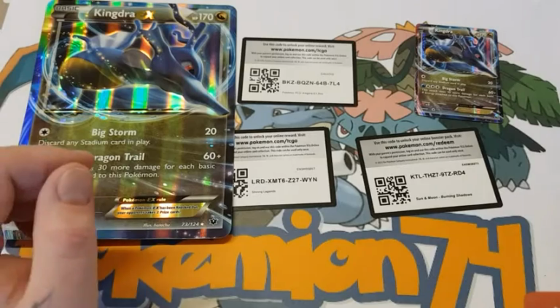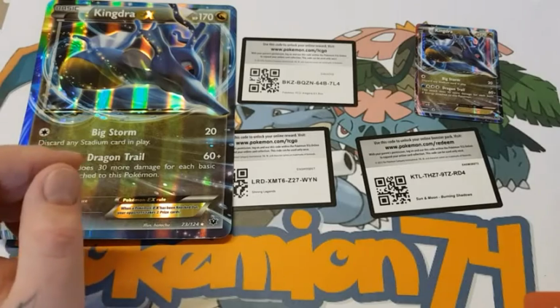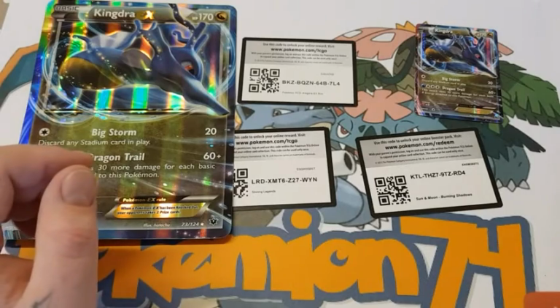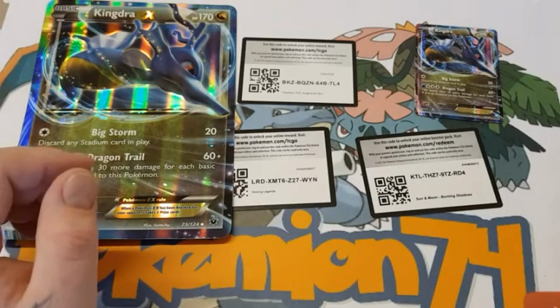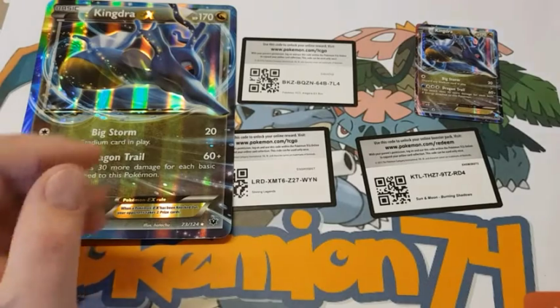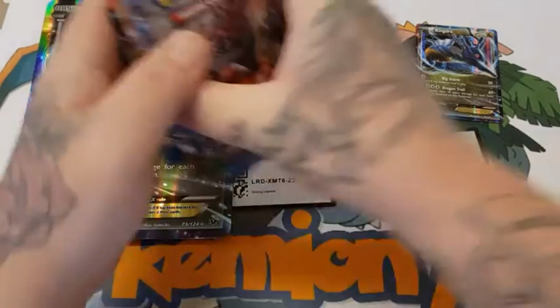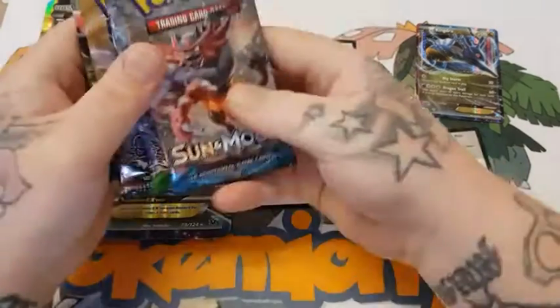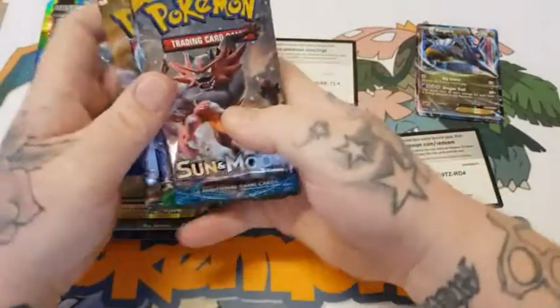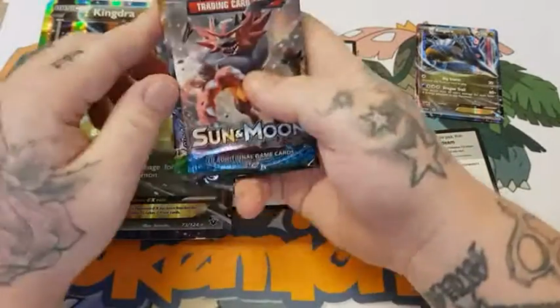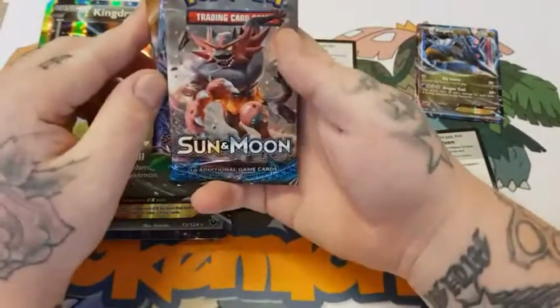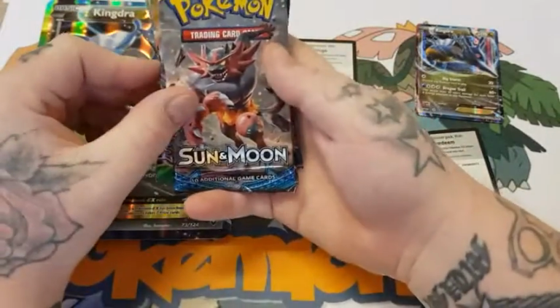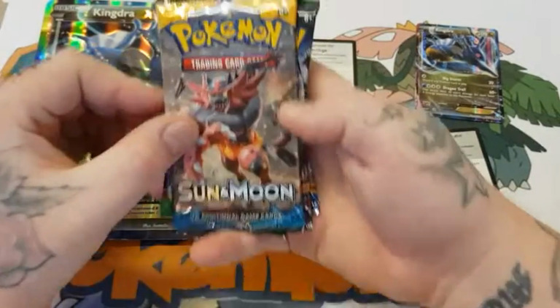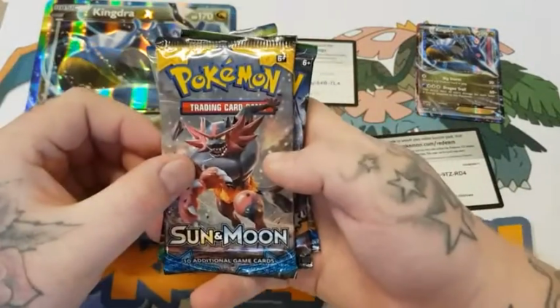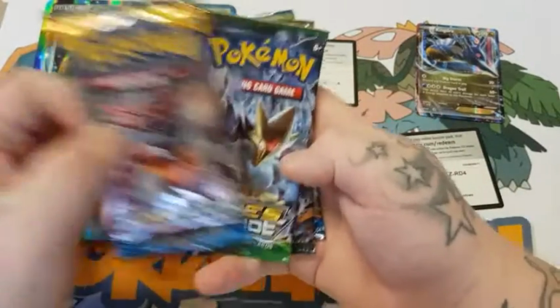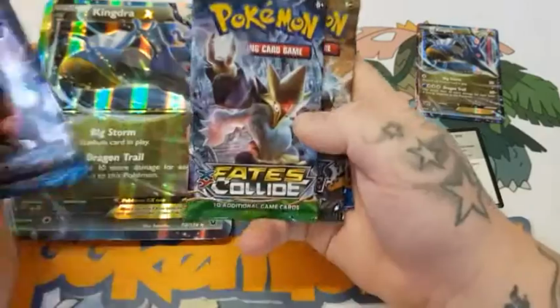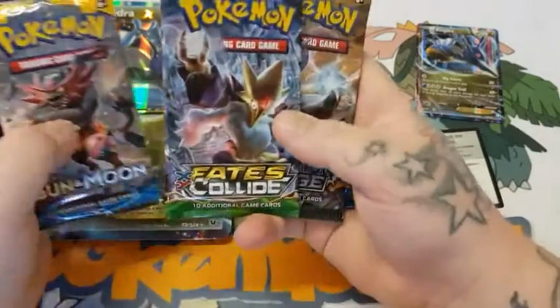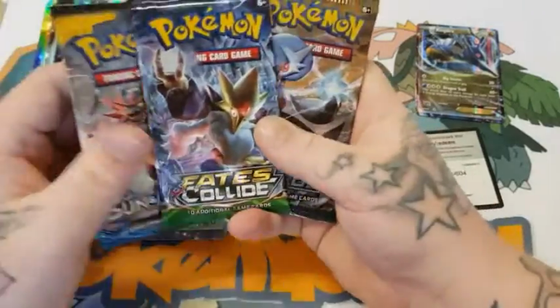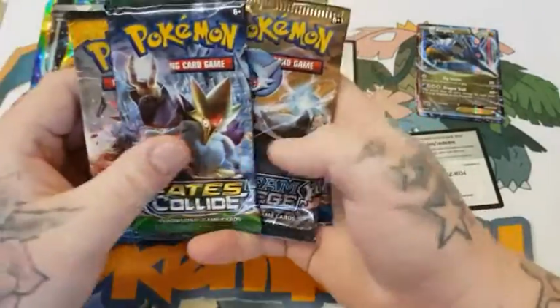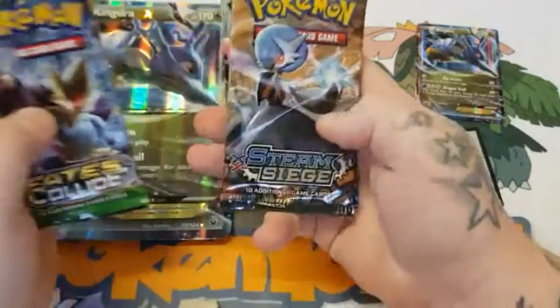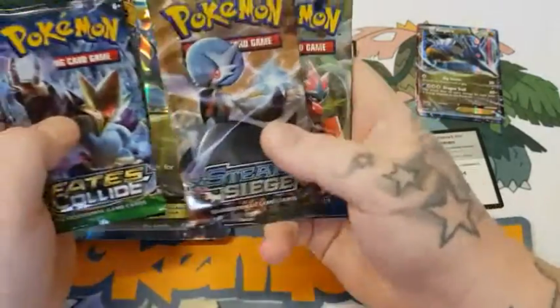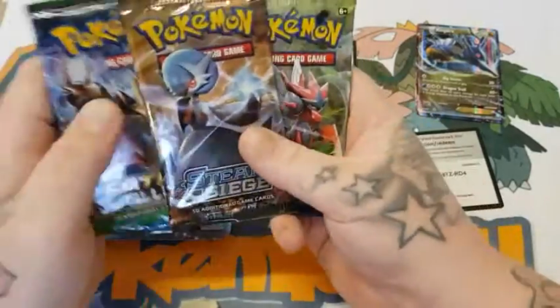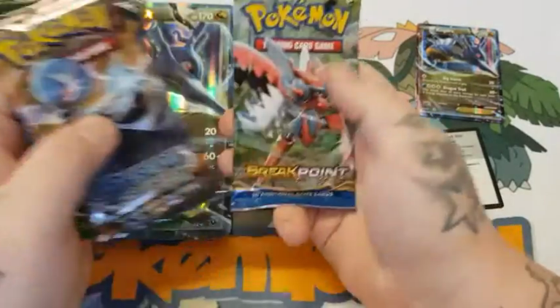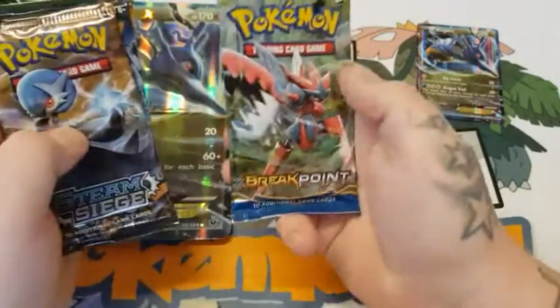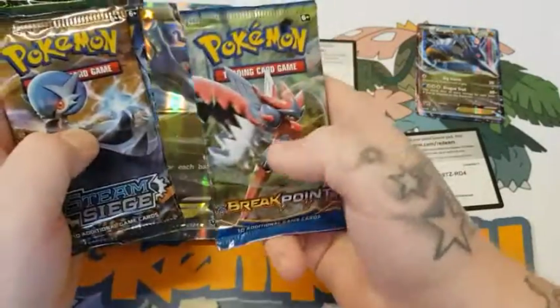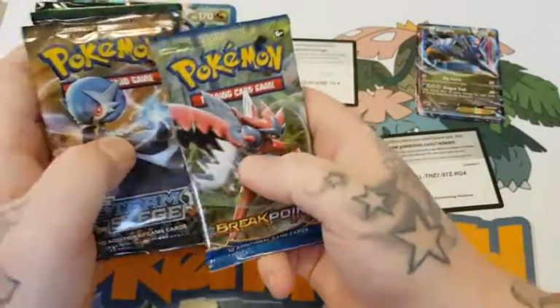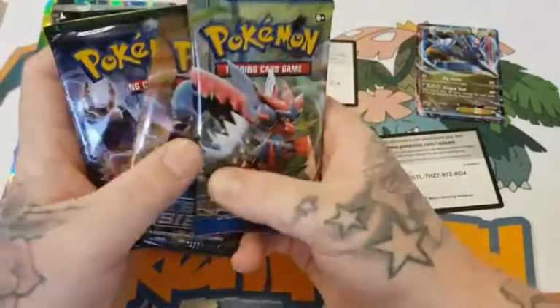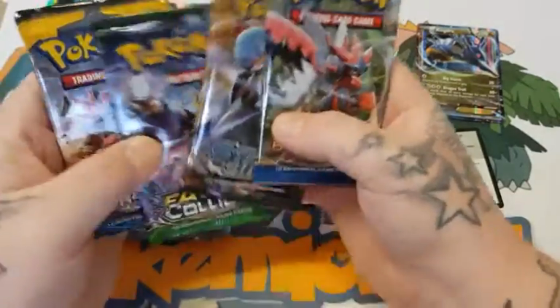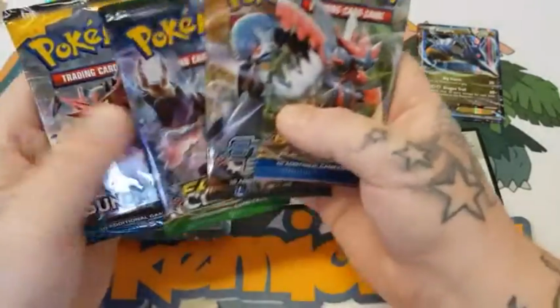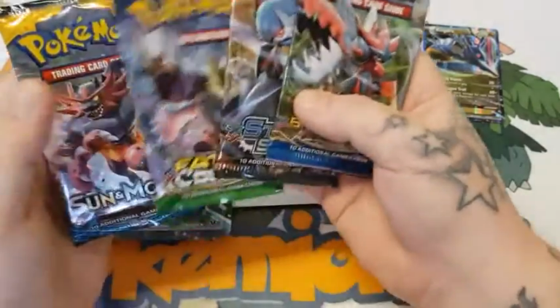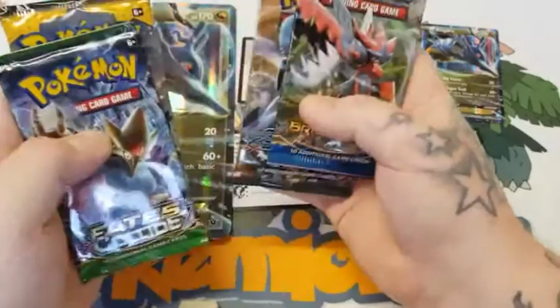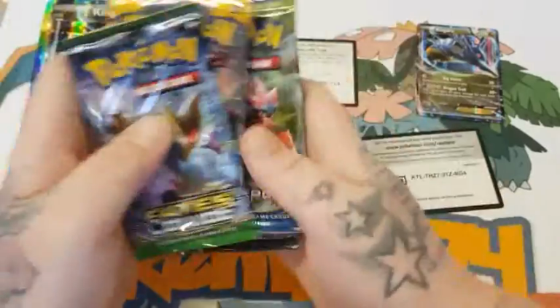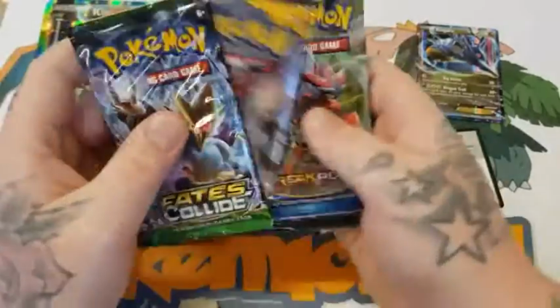Inside the box, the four booster packs are Sun and Moon, Fates Collide, Steam Siege, and Breakpoint. And we'll start with Fates Collide.